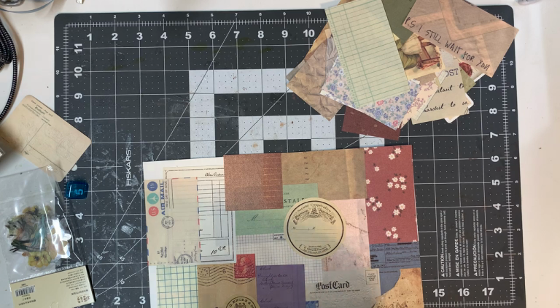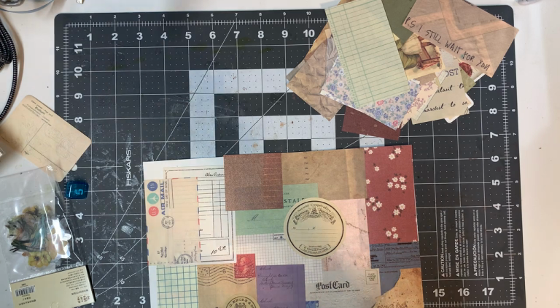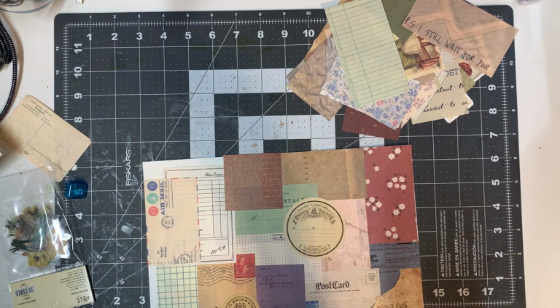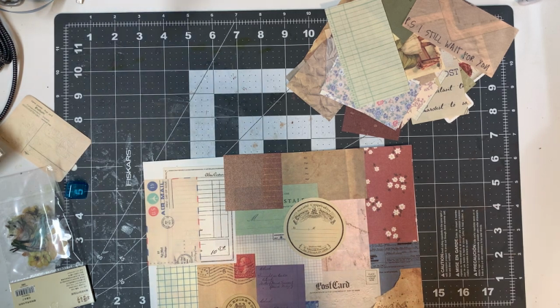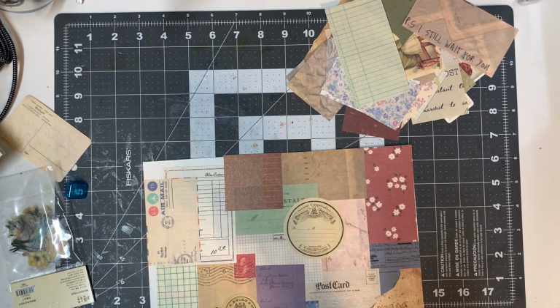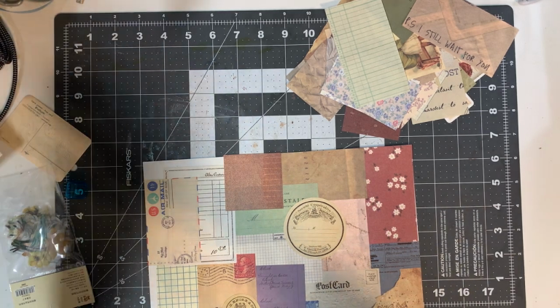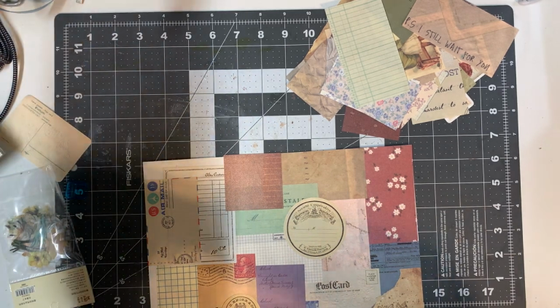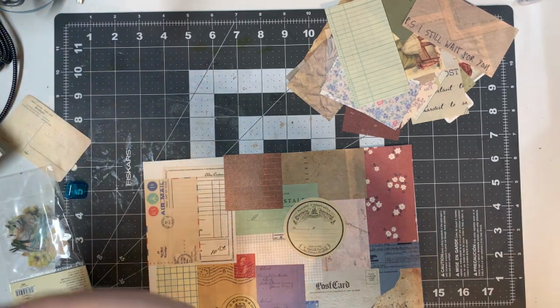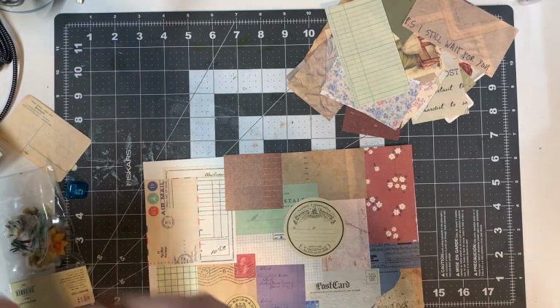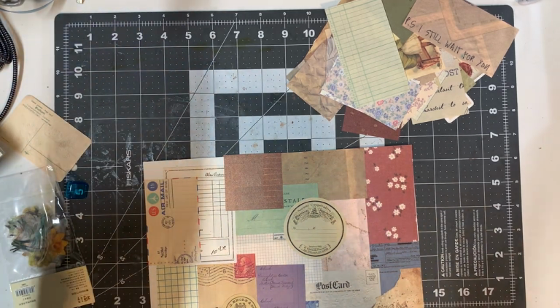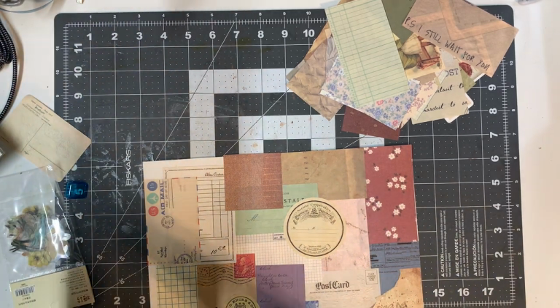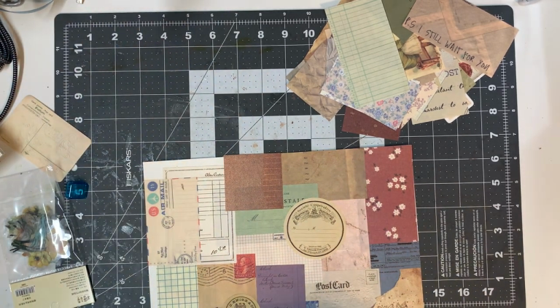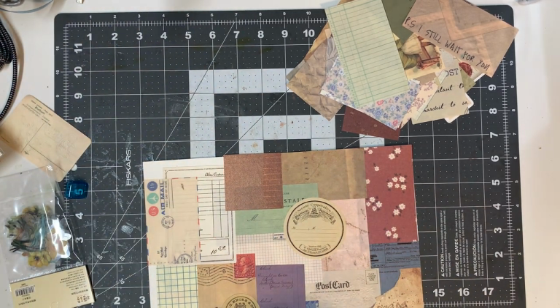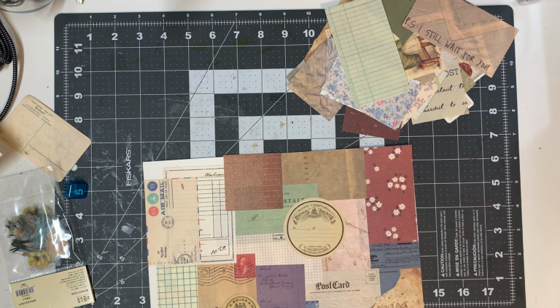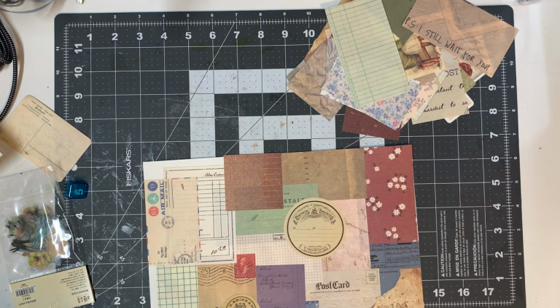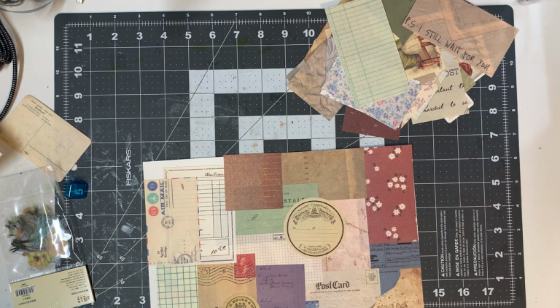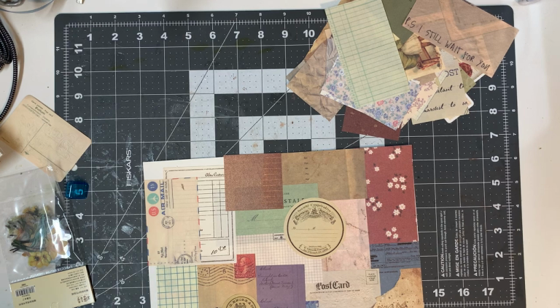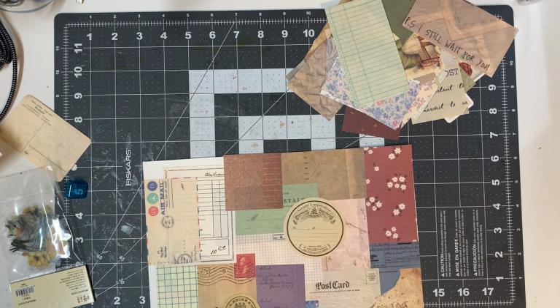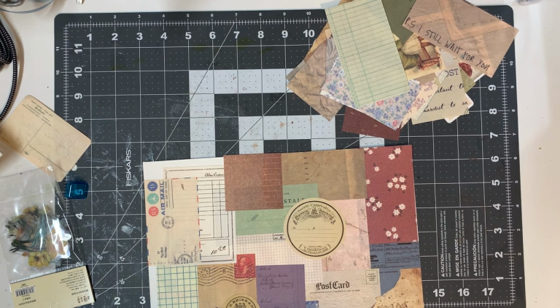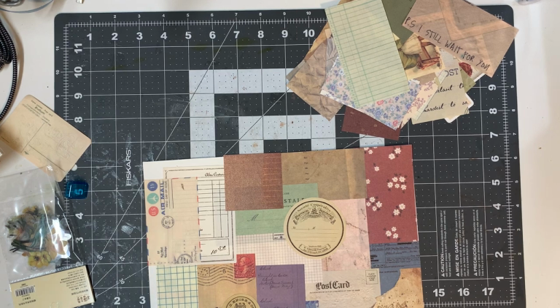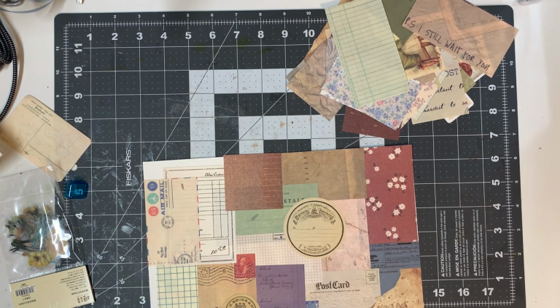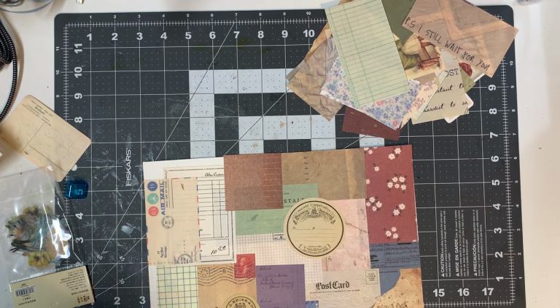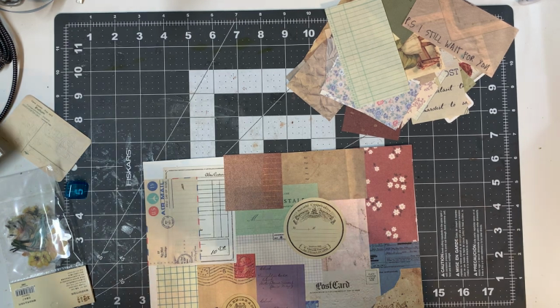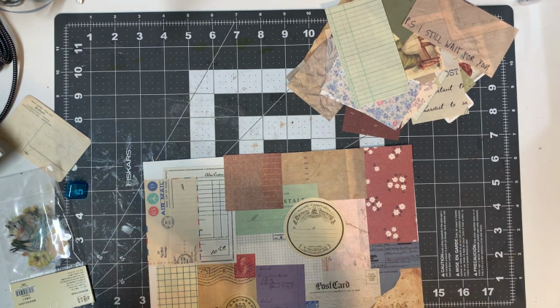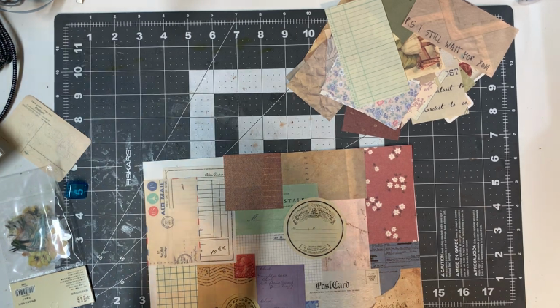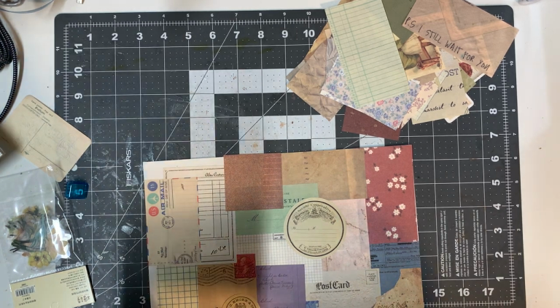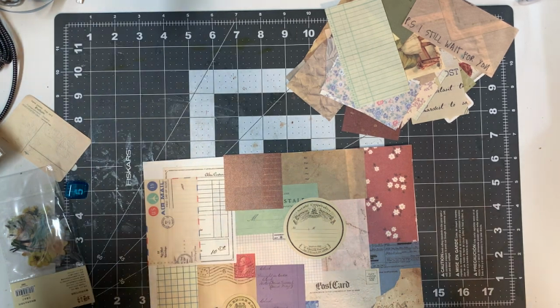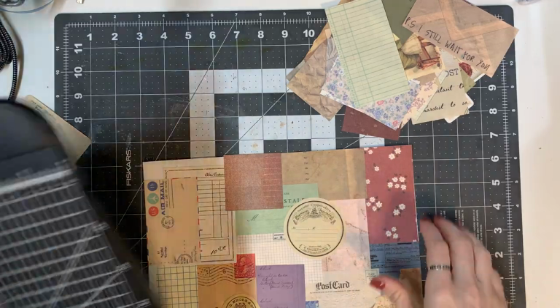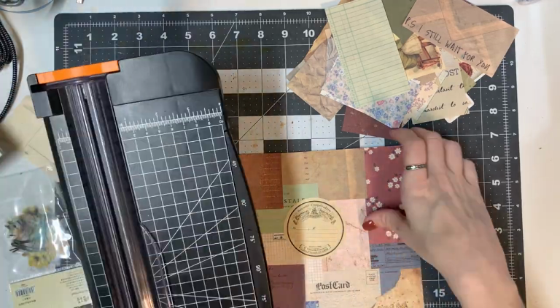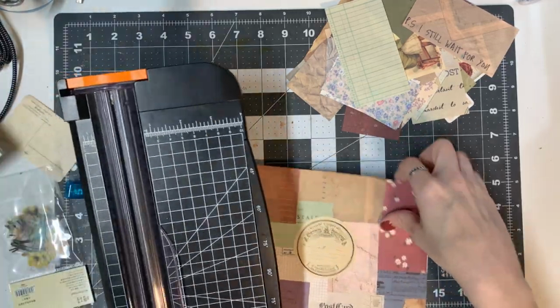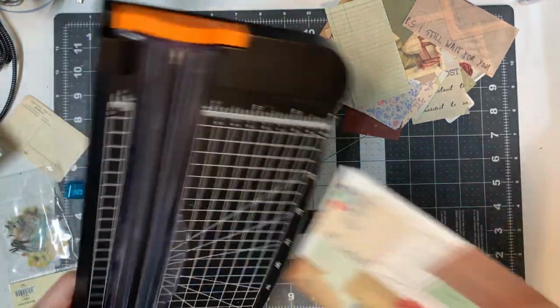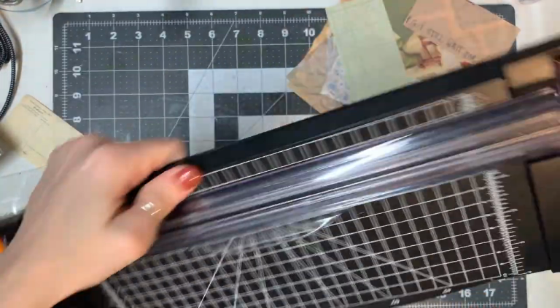I'm gonna use a different cutting board because the one I want to use is currently covered with everything I've been working on today. This other one is super dusty because I have not used it in a hot minute, but we're gonna use it today.